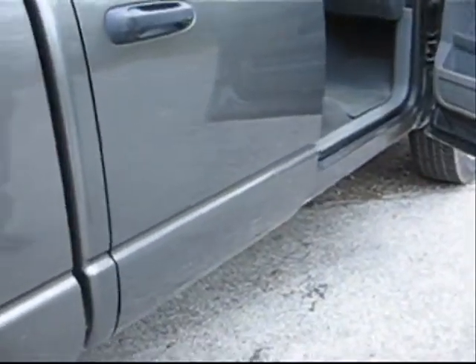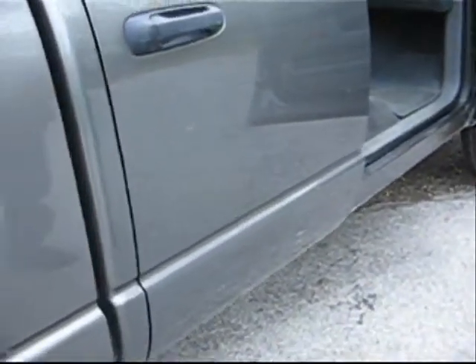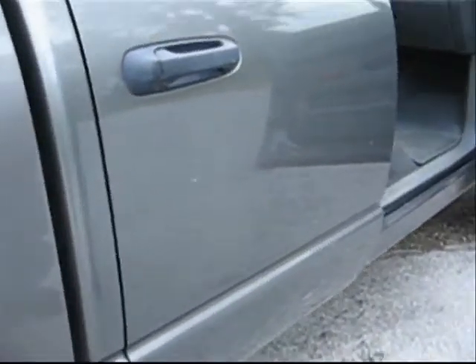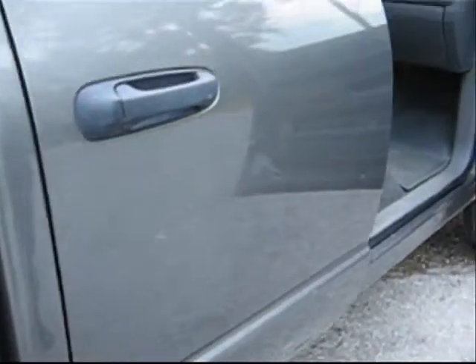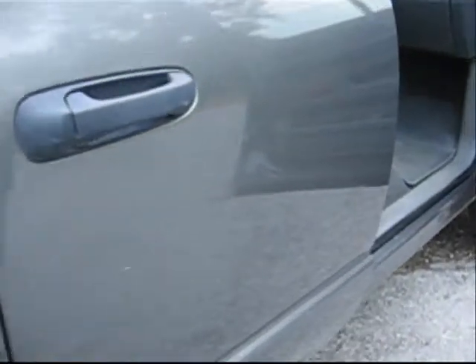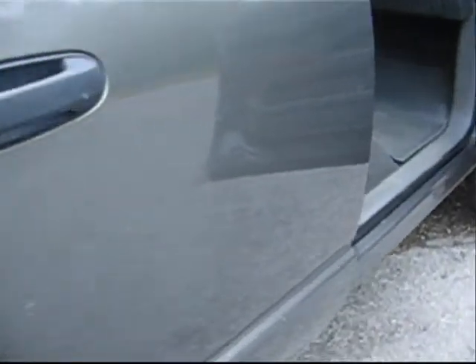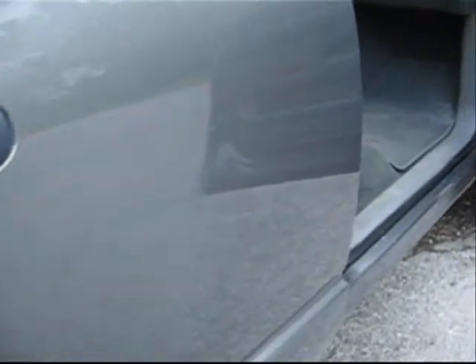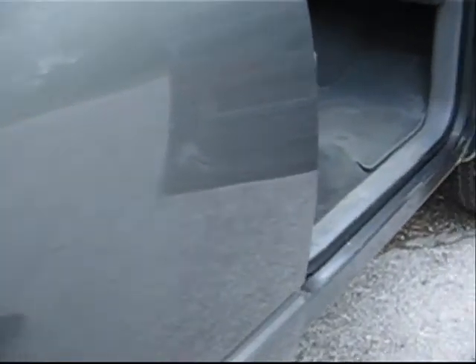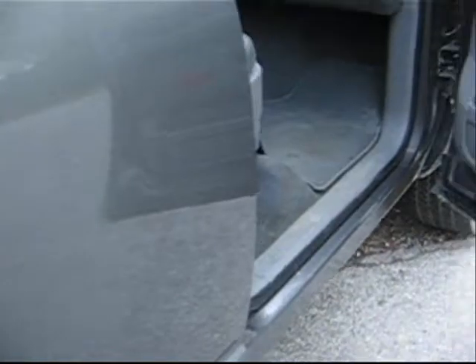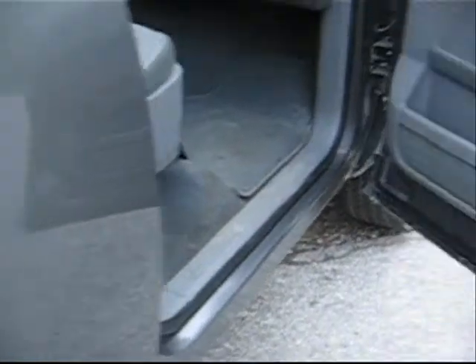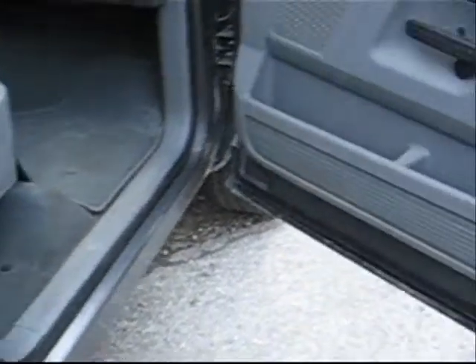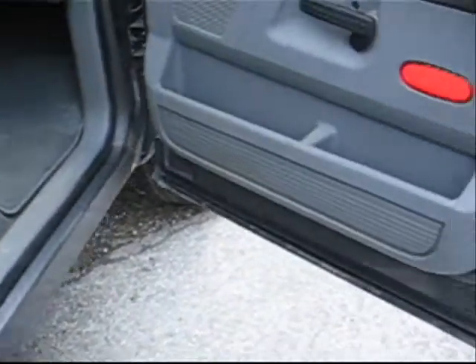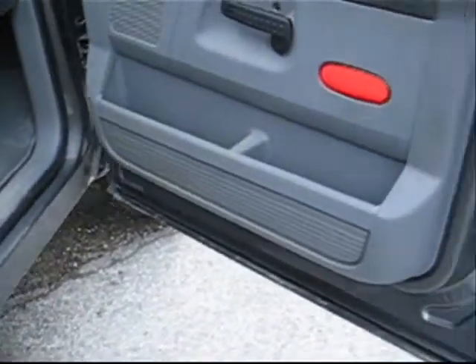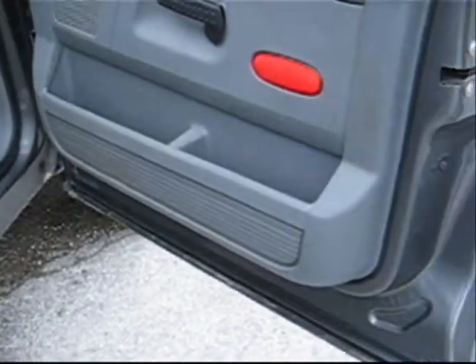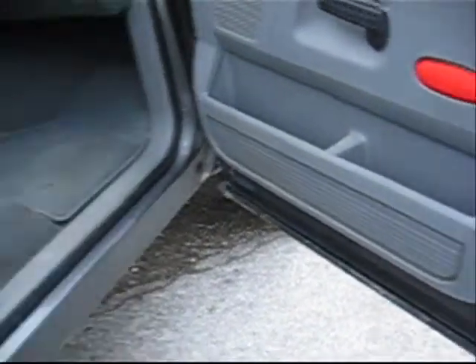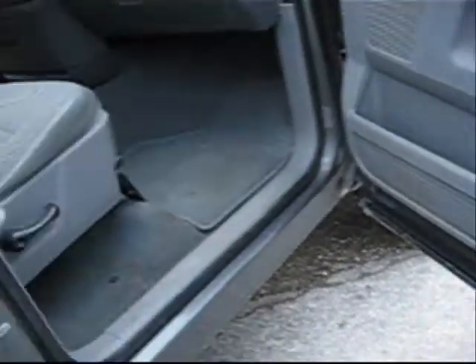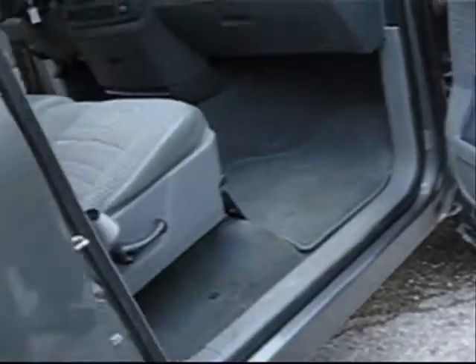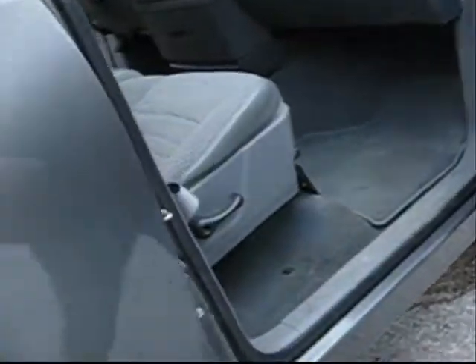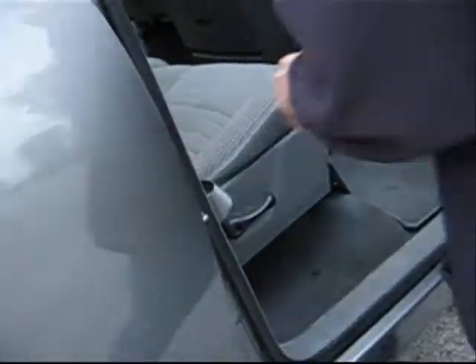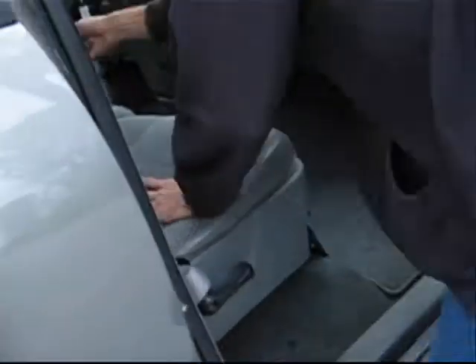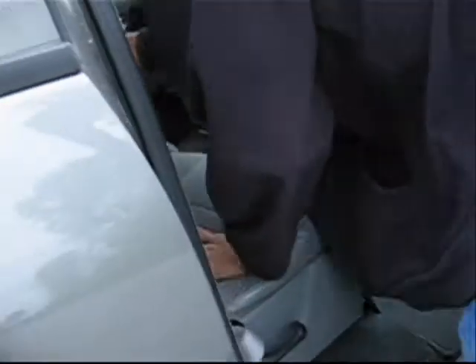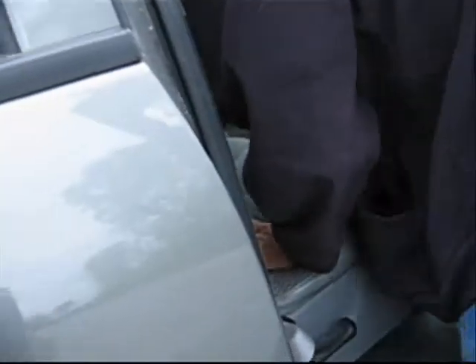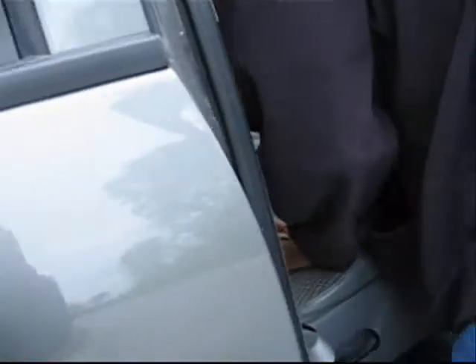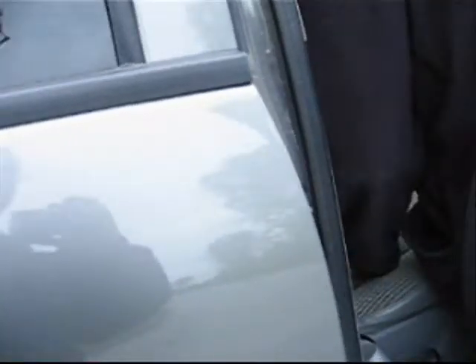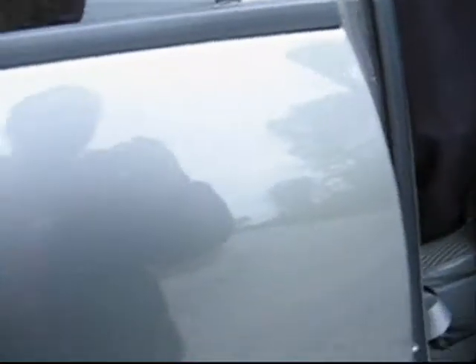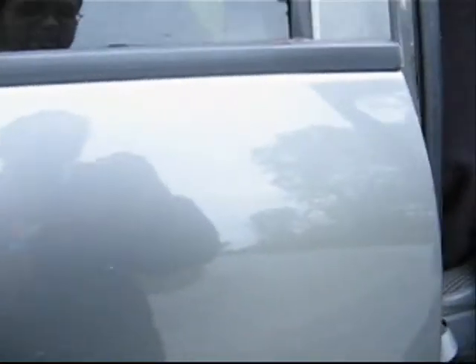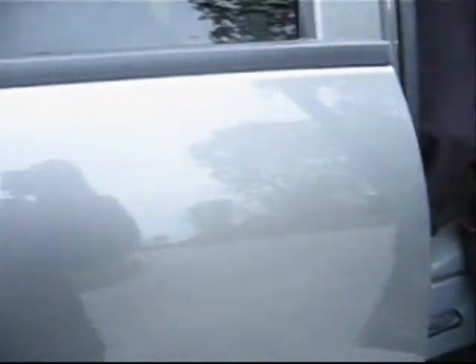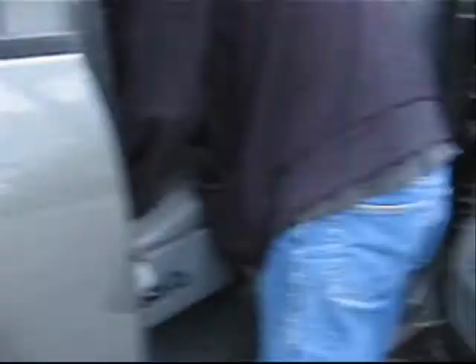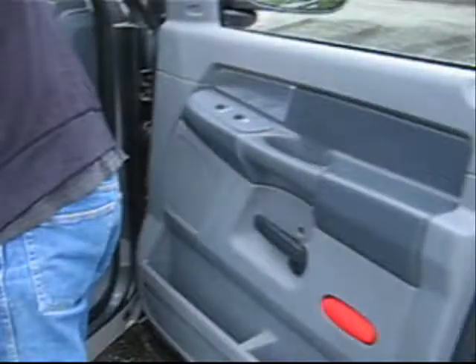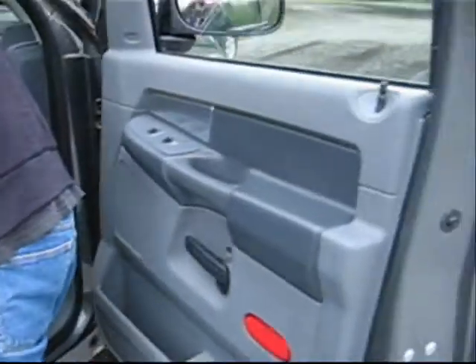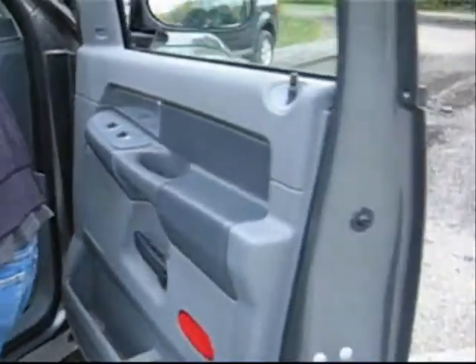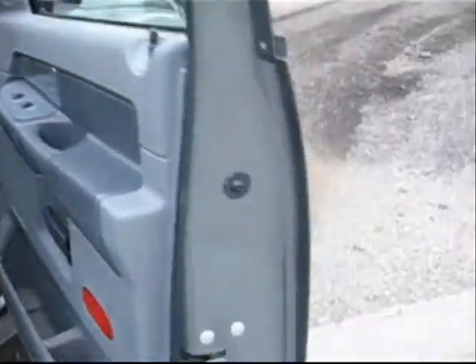Any idea what year? Probably a two thousand and... all it says on the keys — 2008.